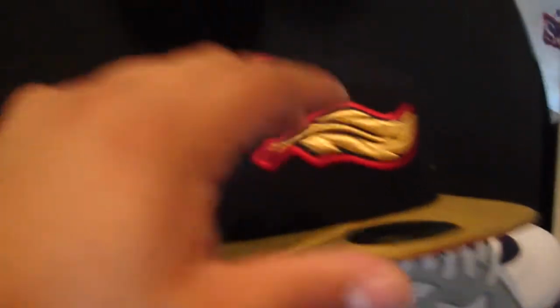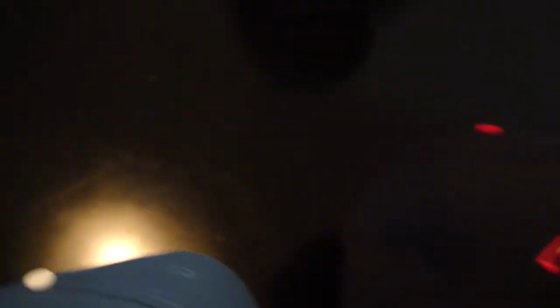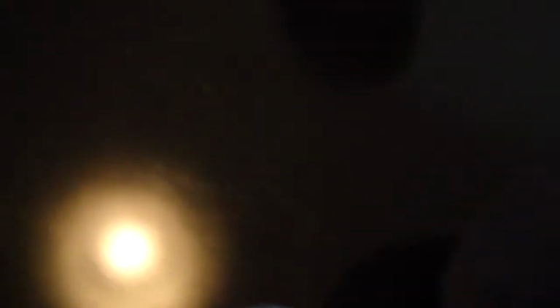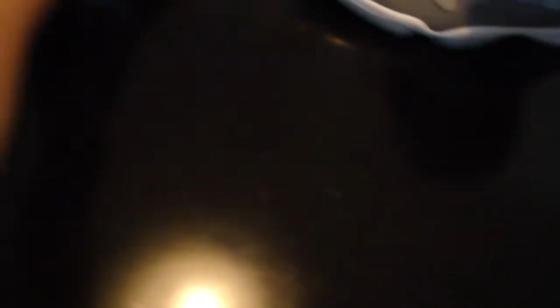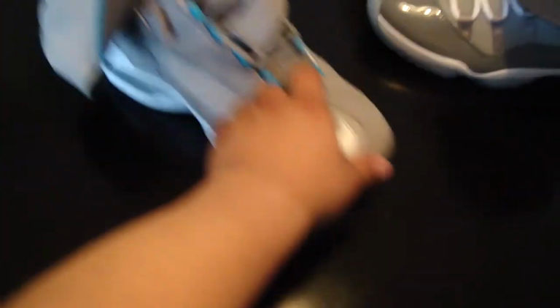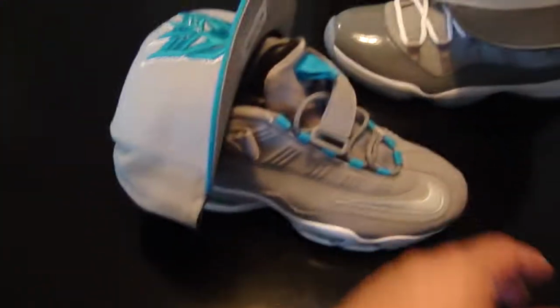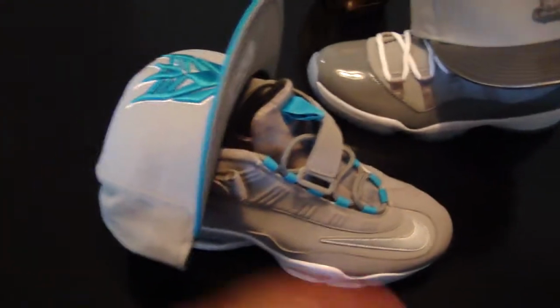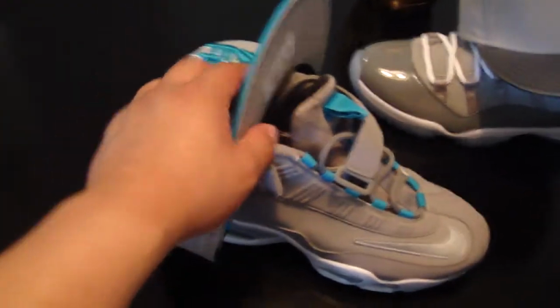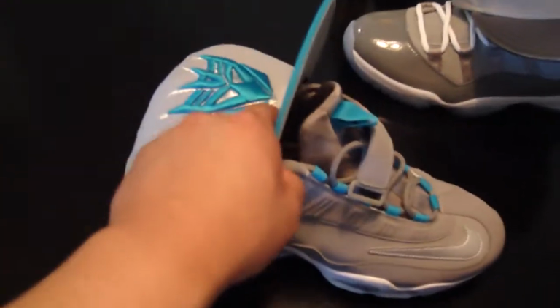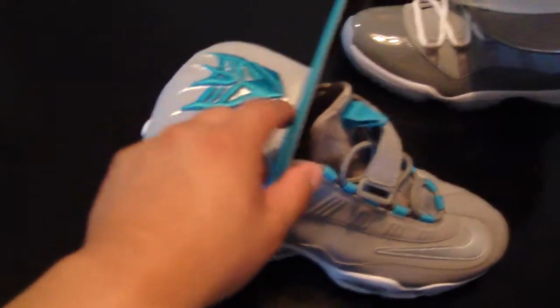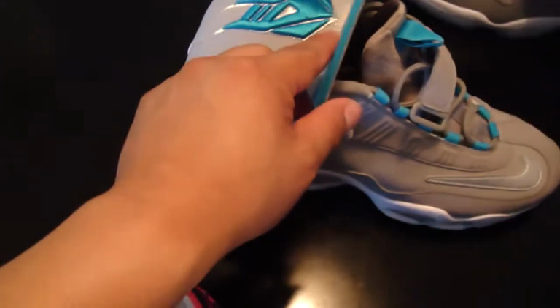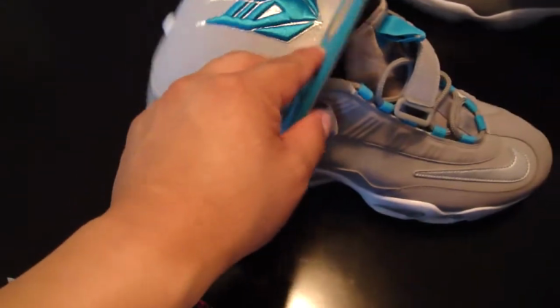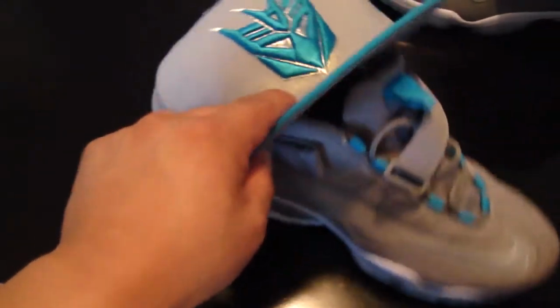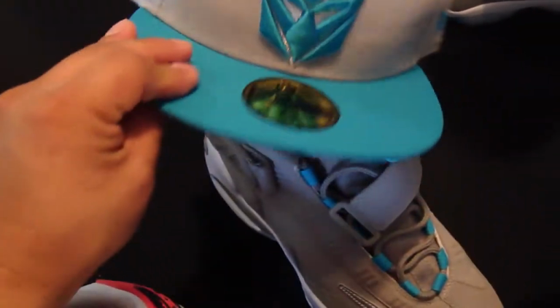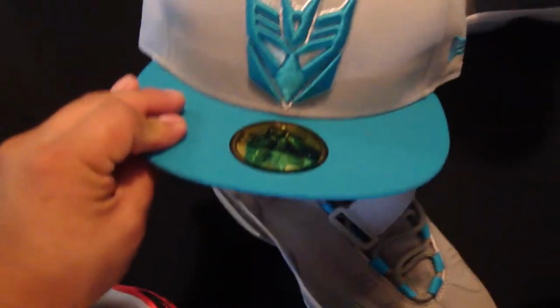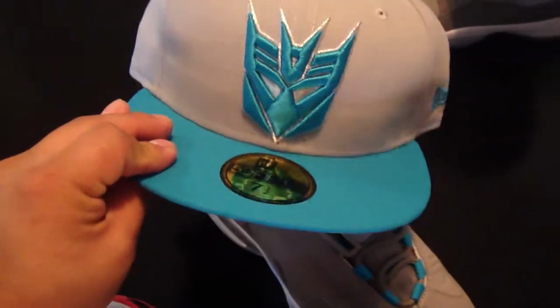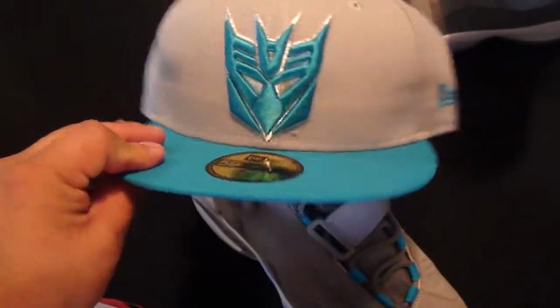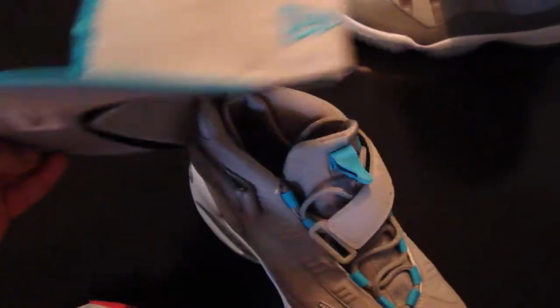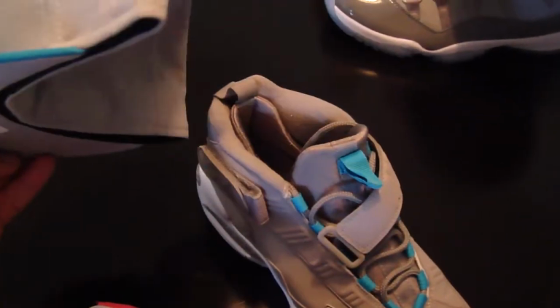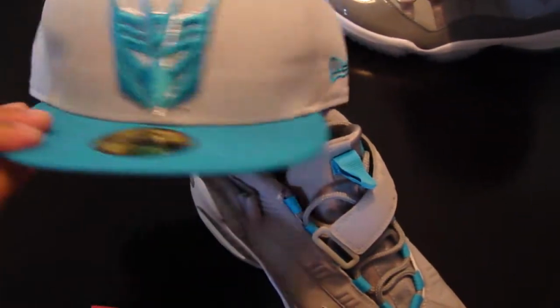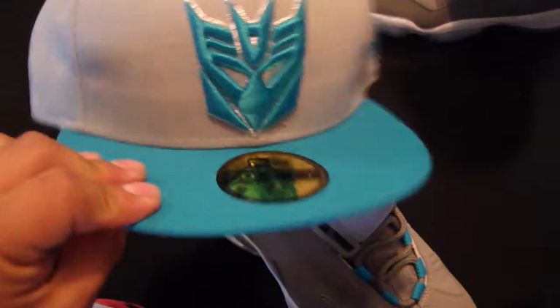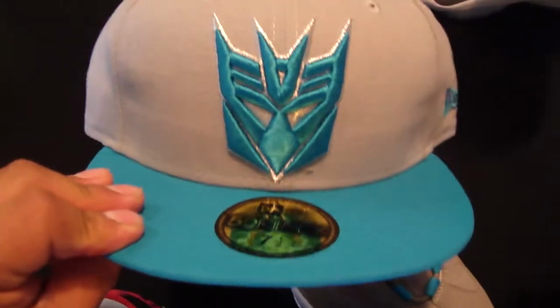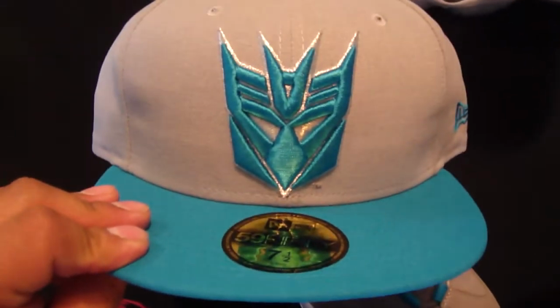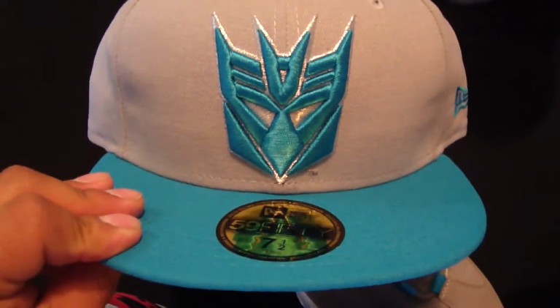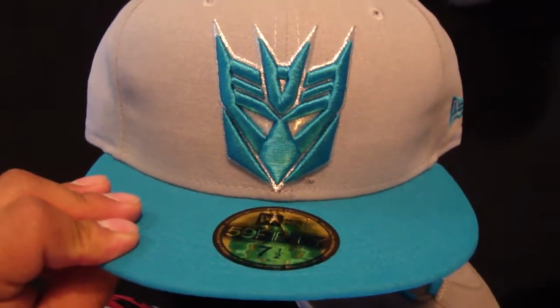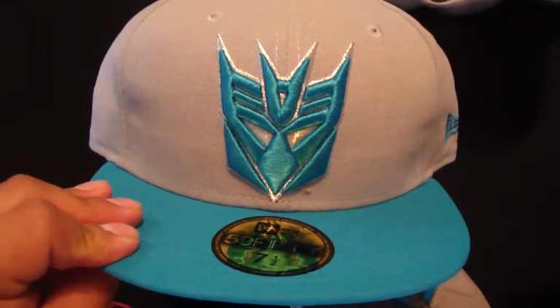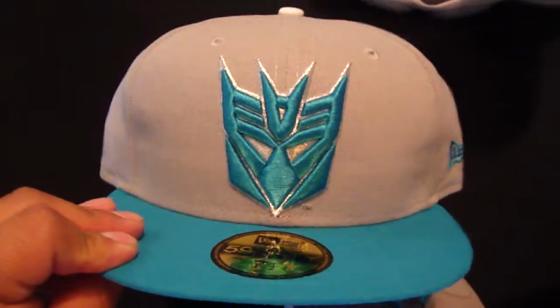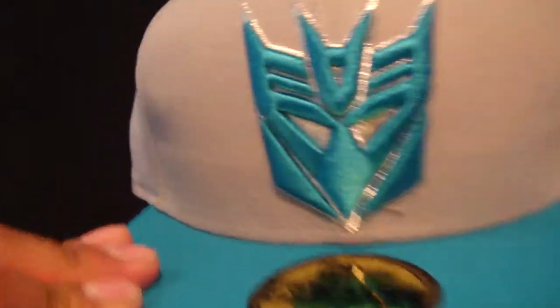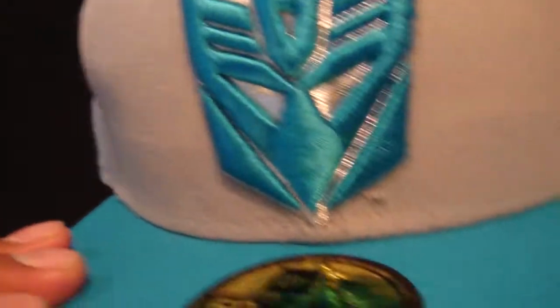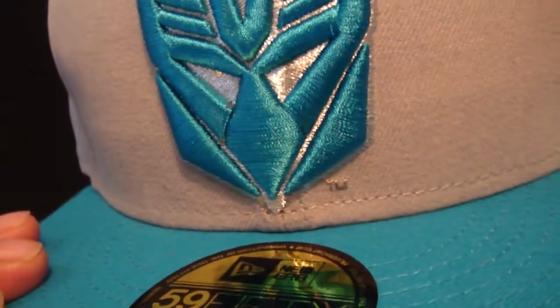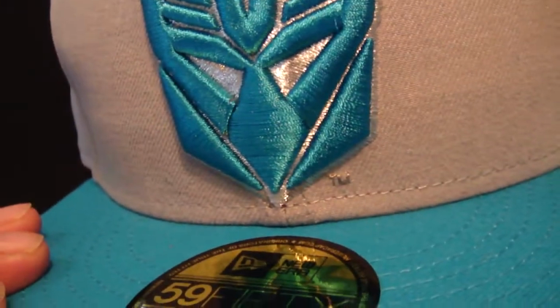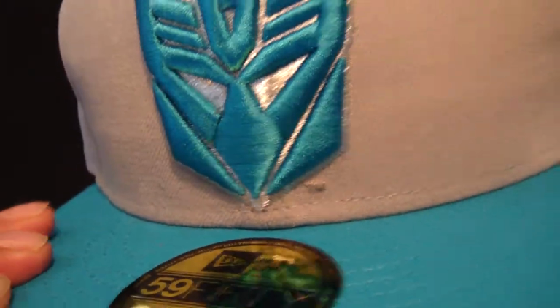Now about this one for the Griffeys — there are a lot of fitteds out for the Griffeys. I saw this one, it's pretty dope. It's got the Transformers Decepticons logo with a little trademark on it.